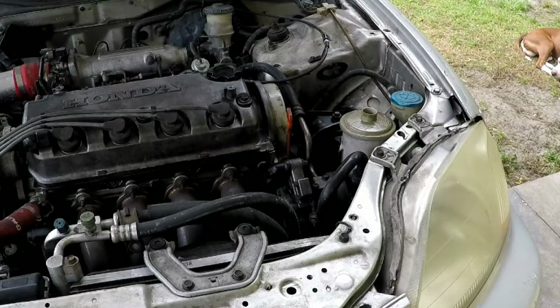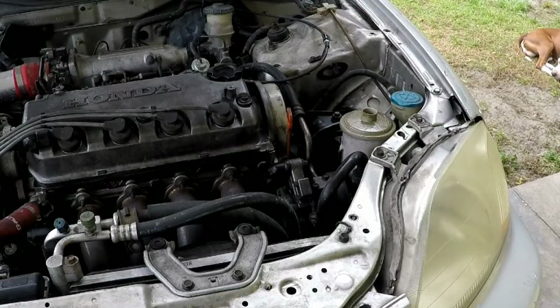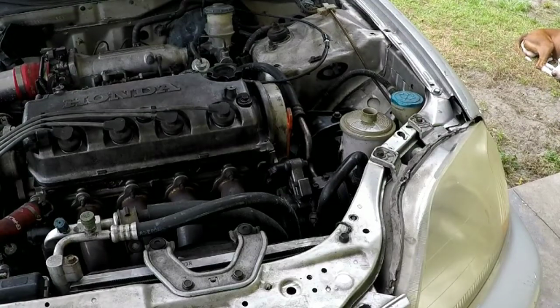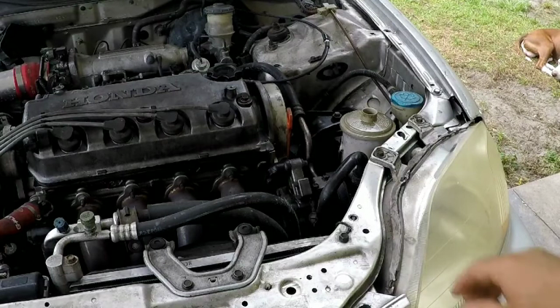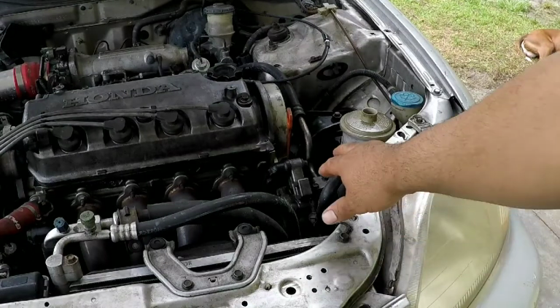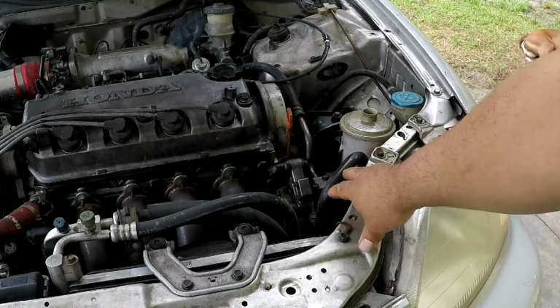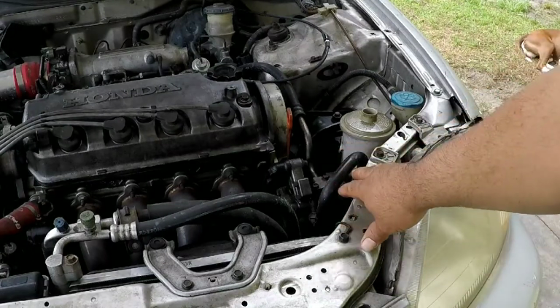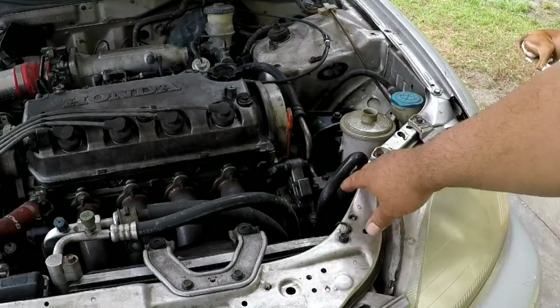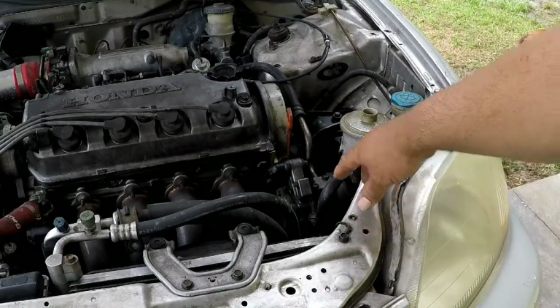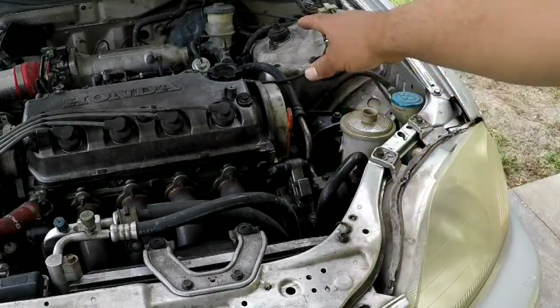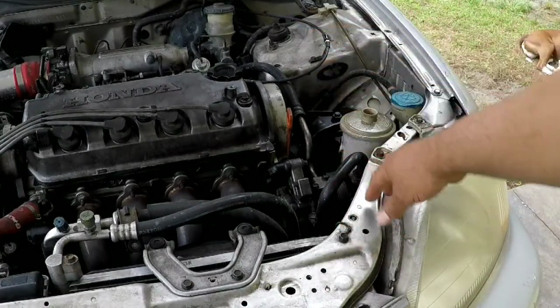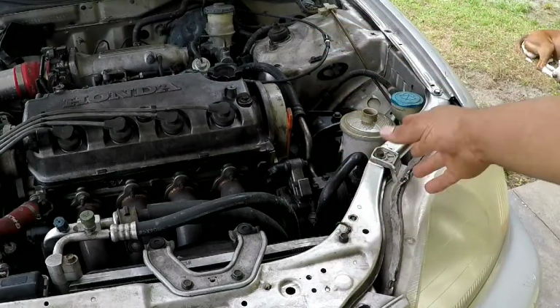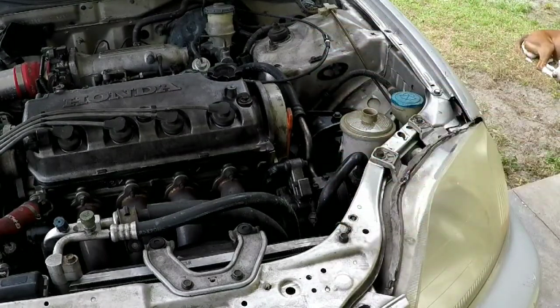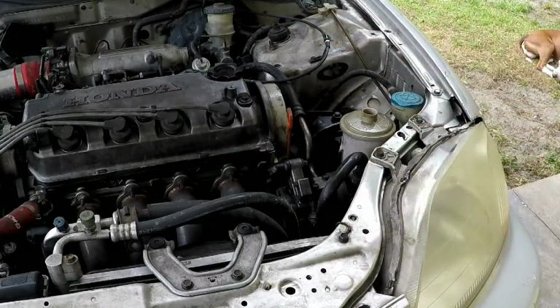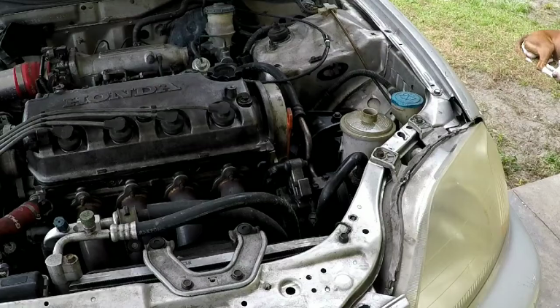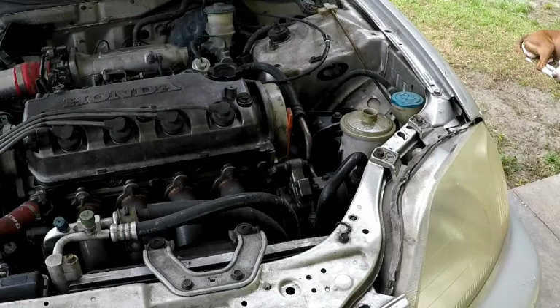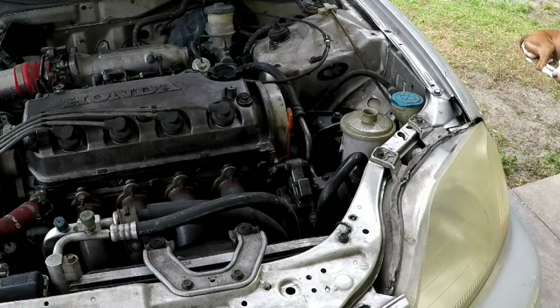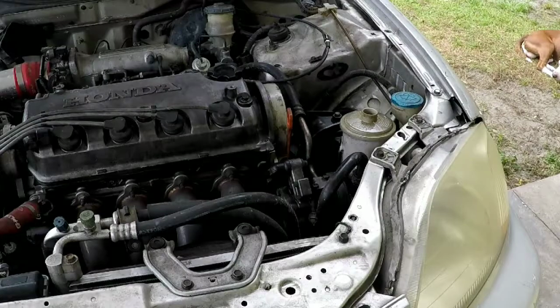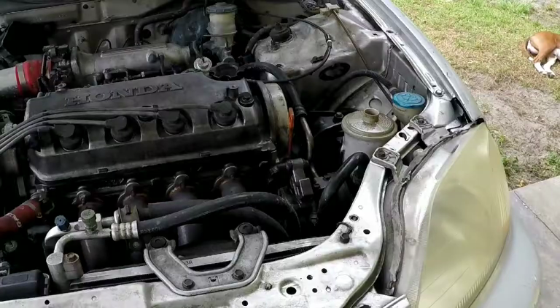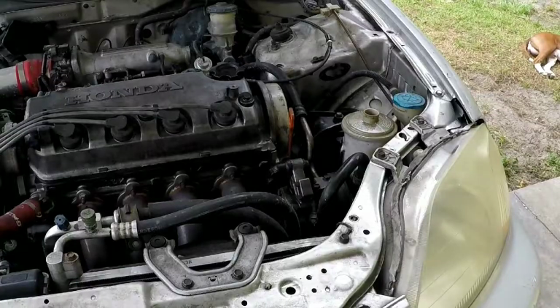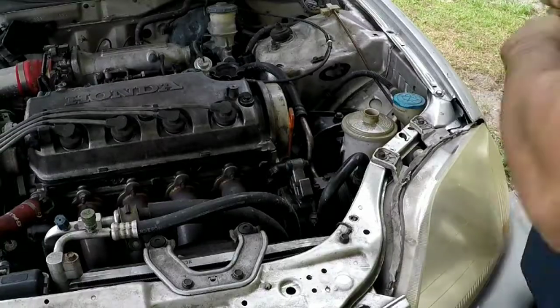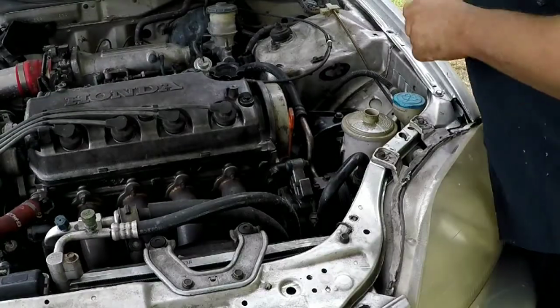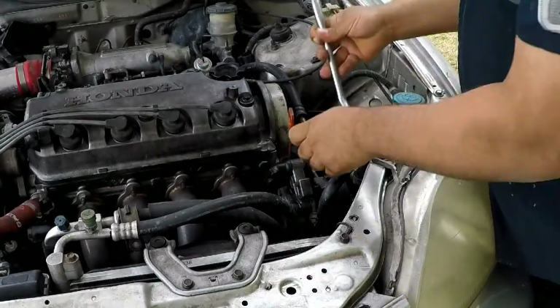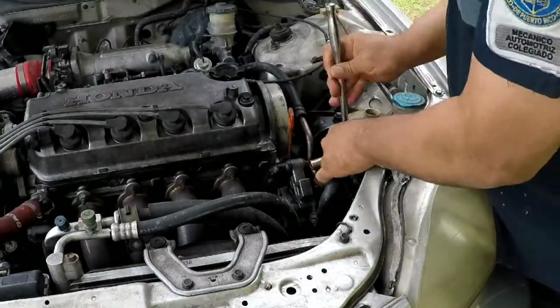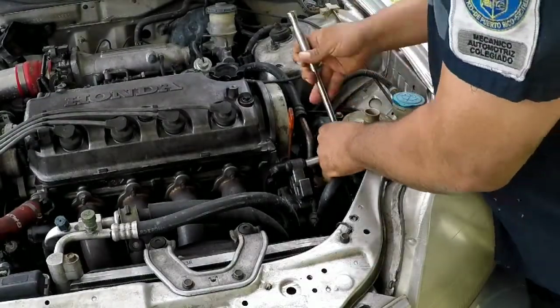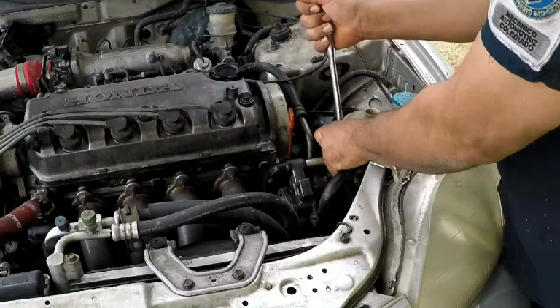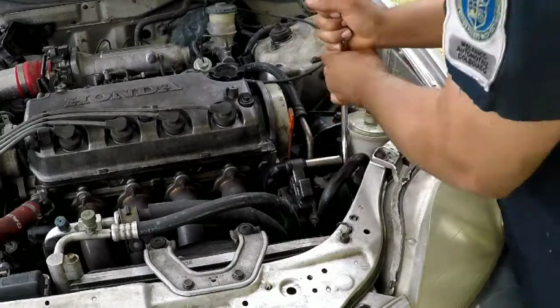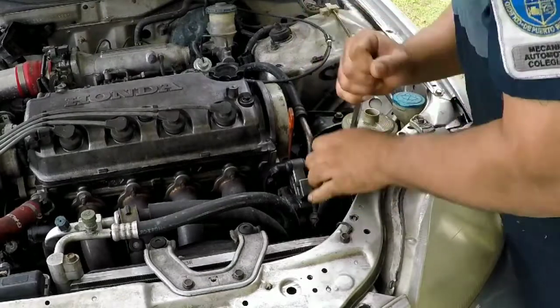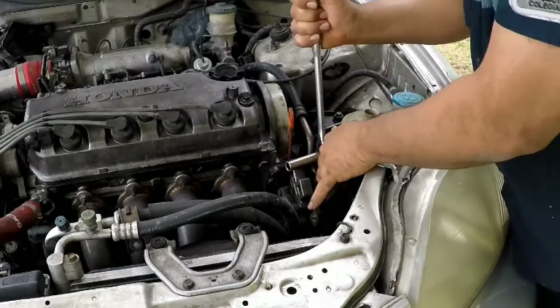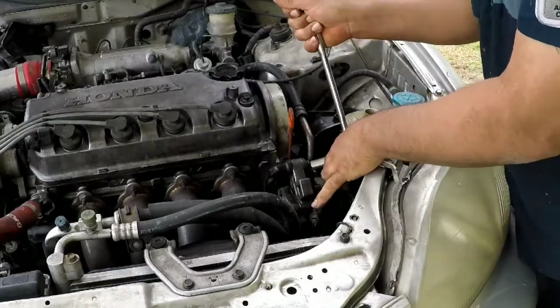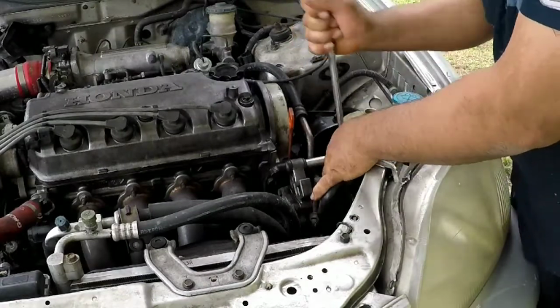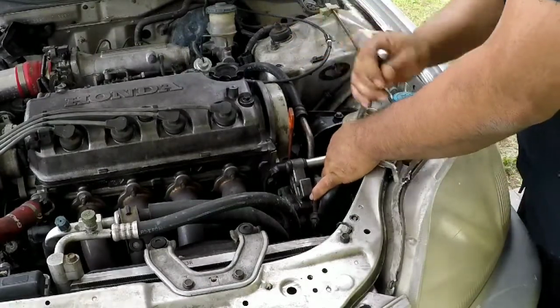Alright guys, start taking the power steering pump out of the way with the high pressure line and the reservoir. The pump only has two 12-millimeter bolts — one on the top and one on the bottom.